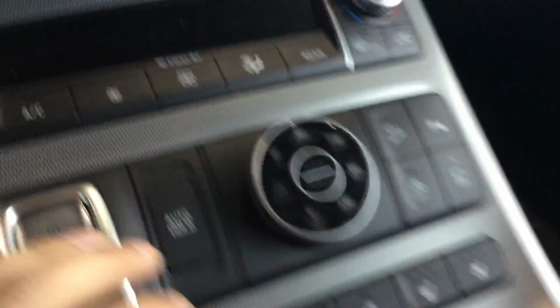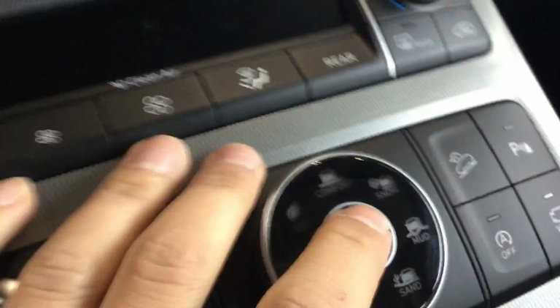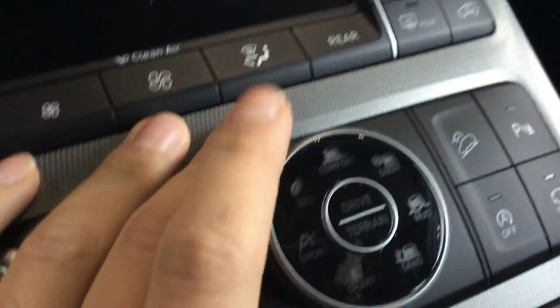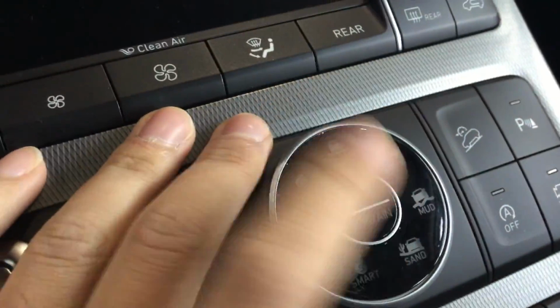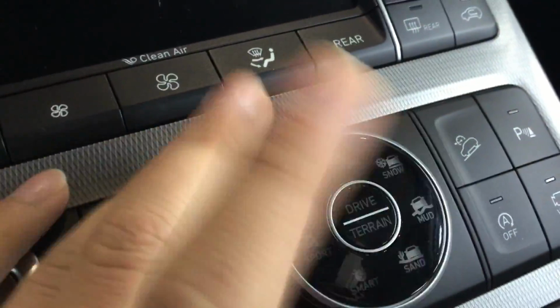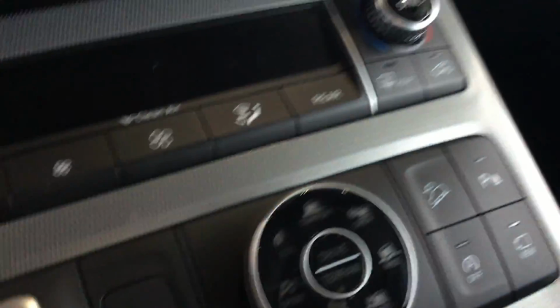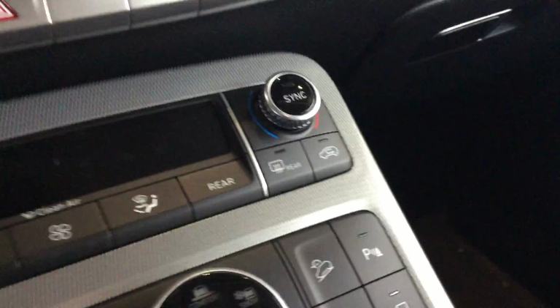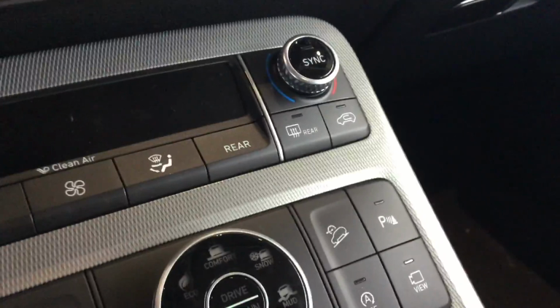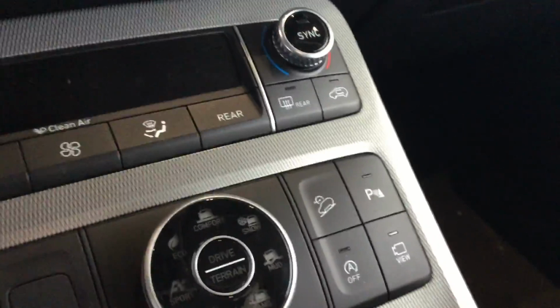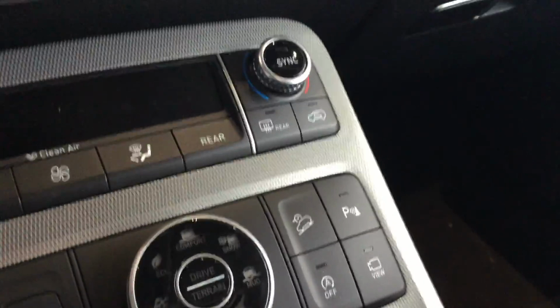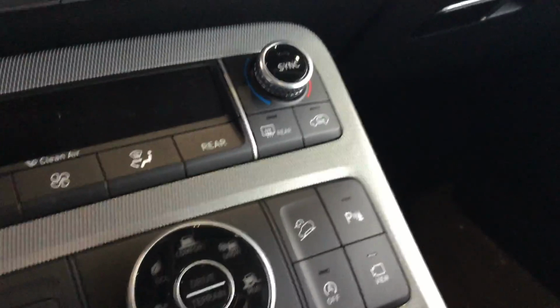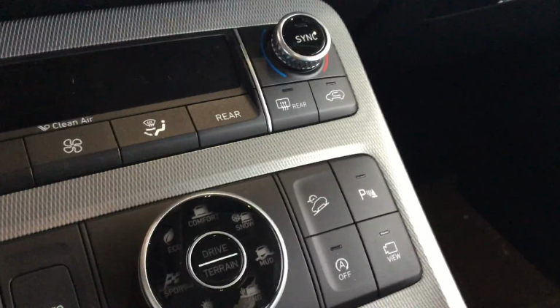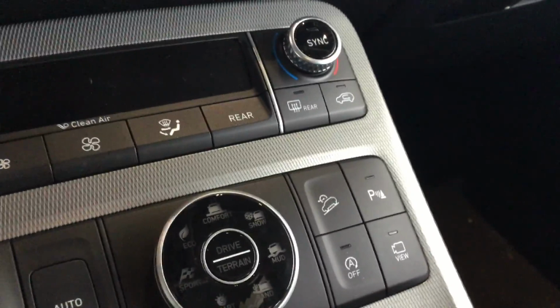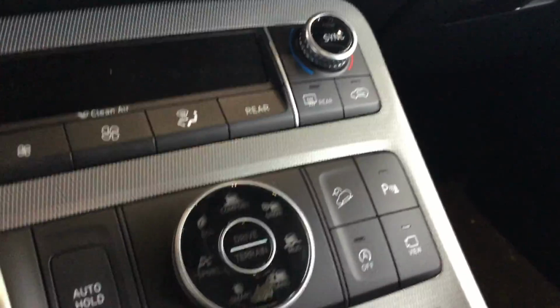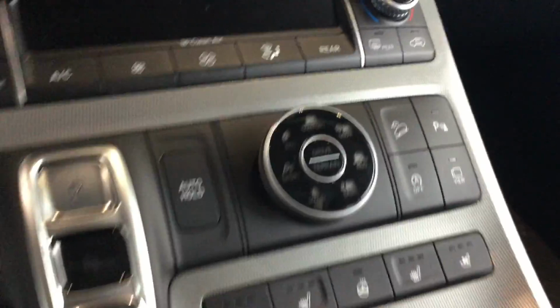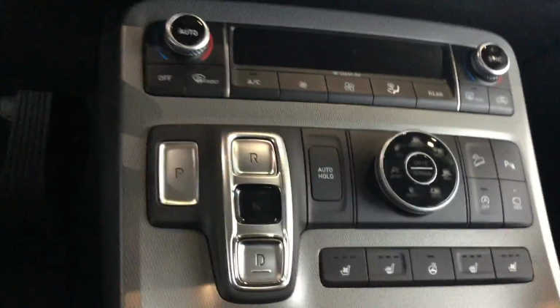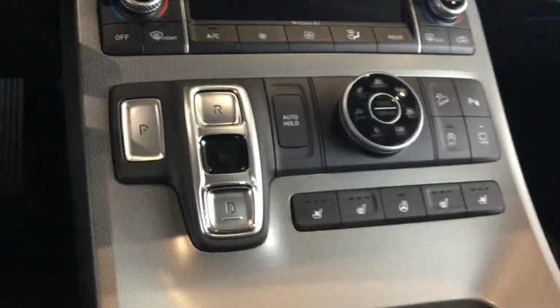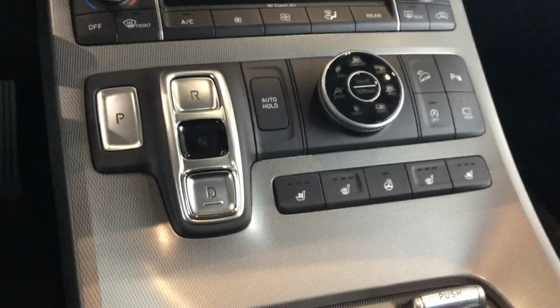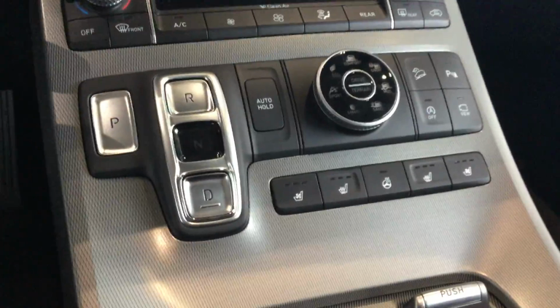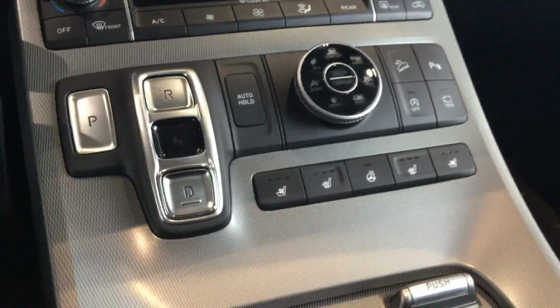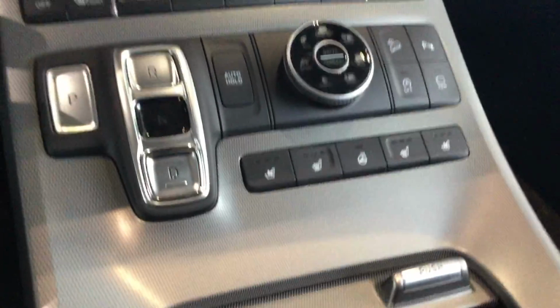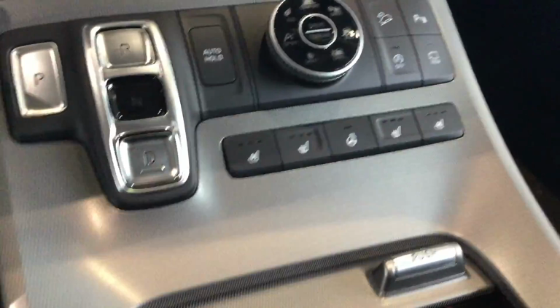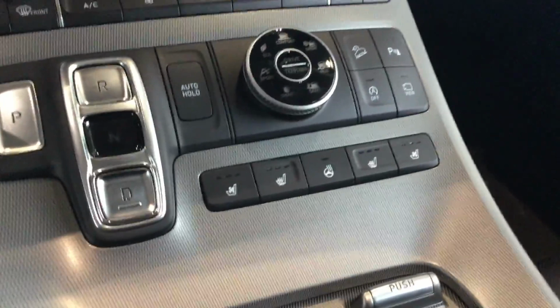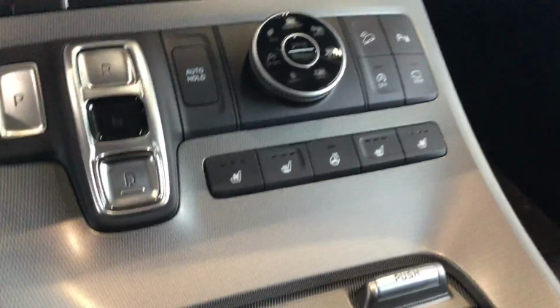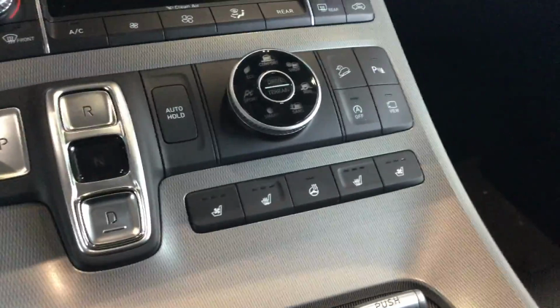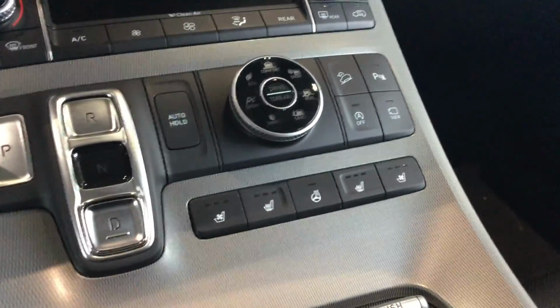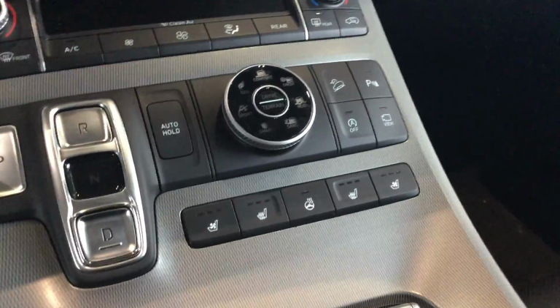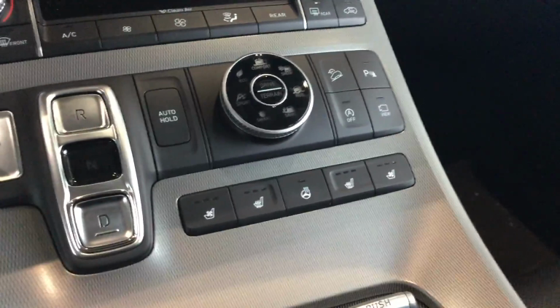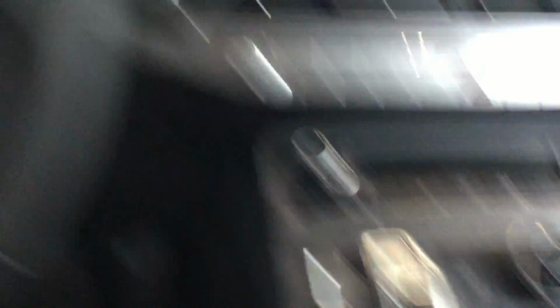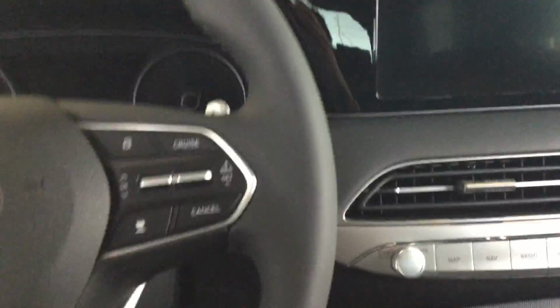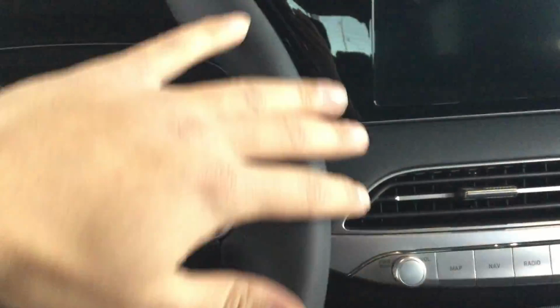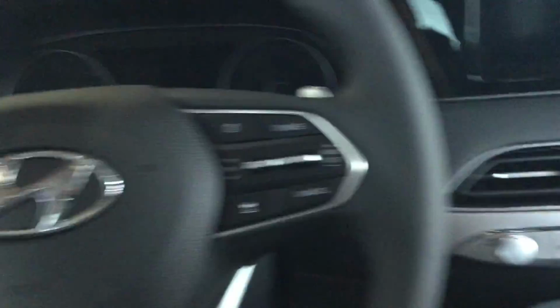You get all your drive modes for all seasons — including snow, mud, and sand. You're also going to have backup sensors, a 360-degree view camera, auto stop-start, and heated and ventilated seats for both you and the passengers. Even the second row gets heated seats, and you also get a heated steering wheel.